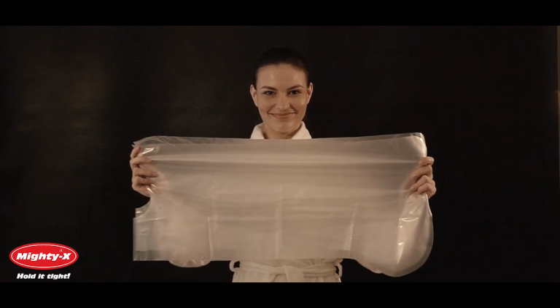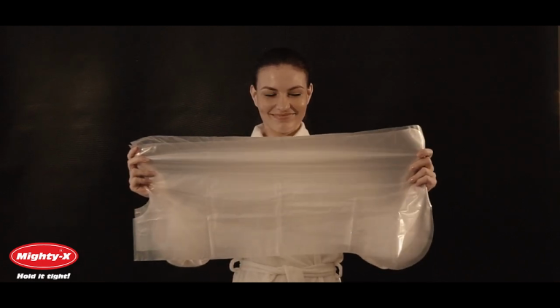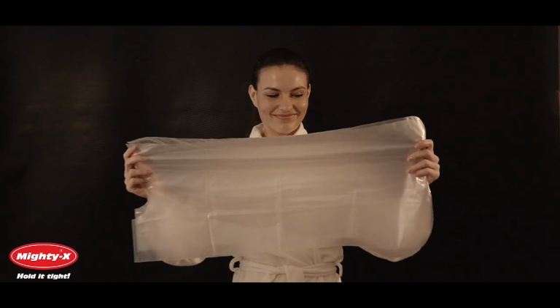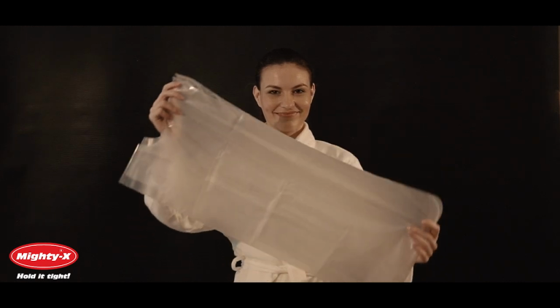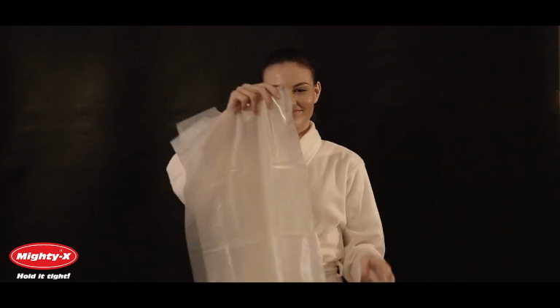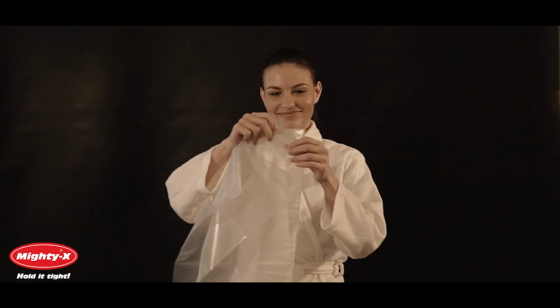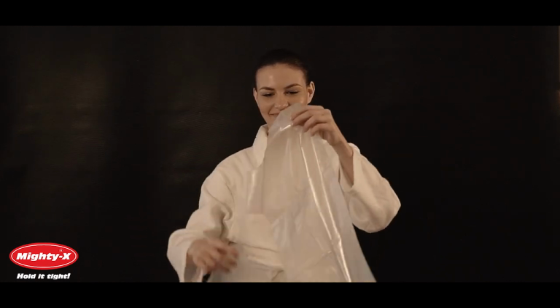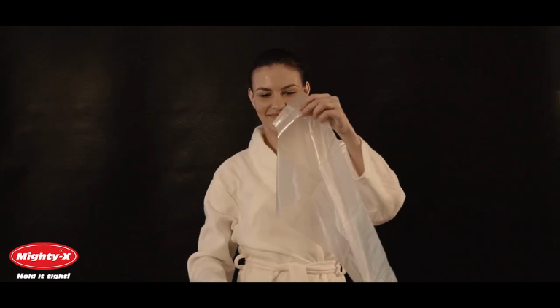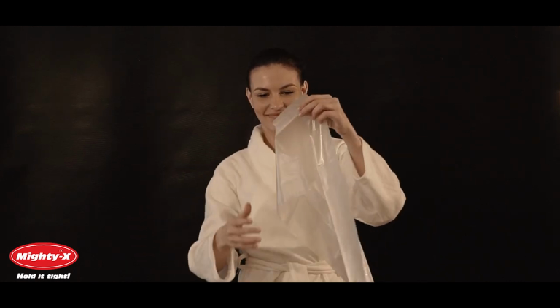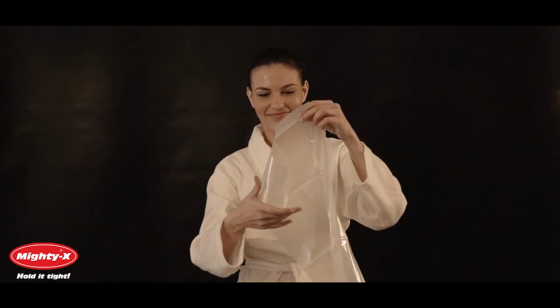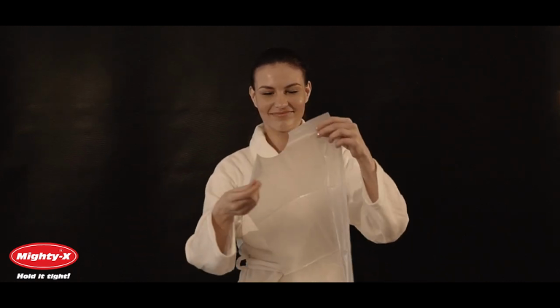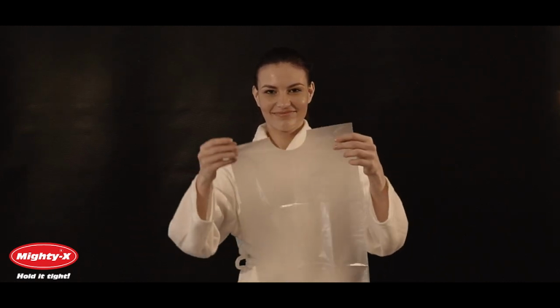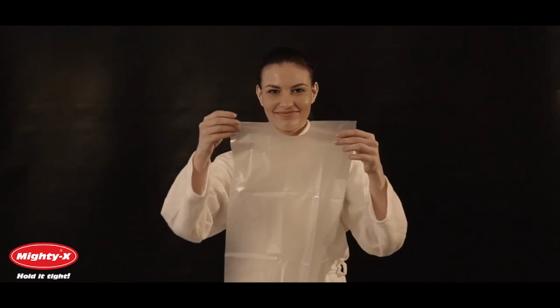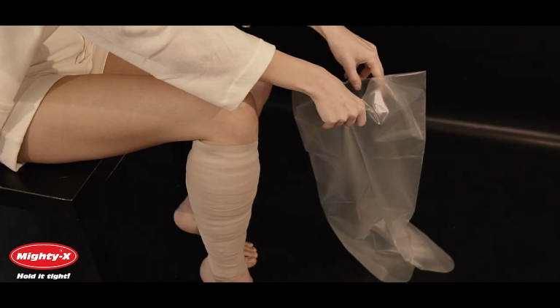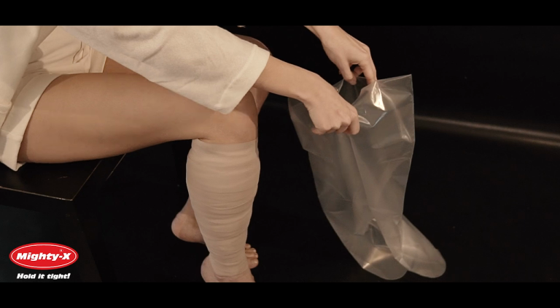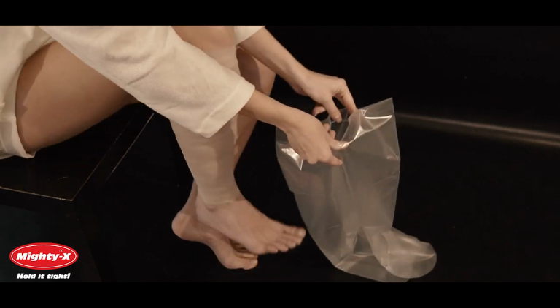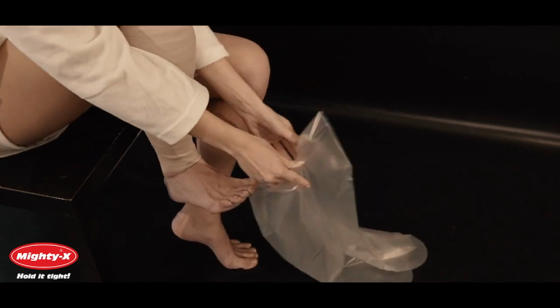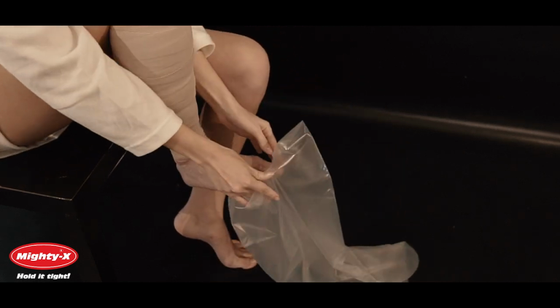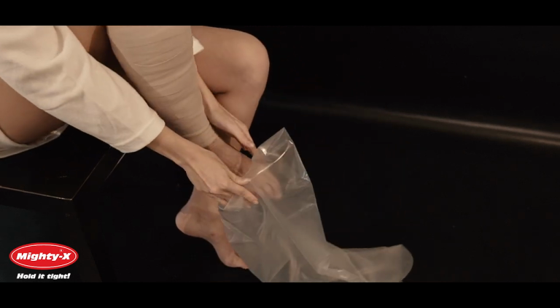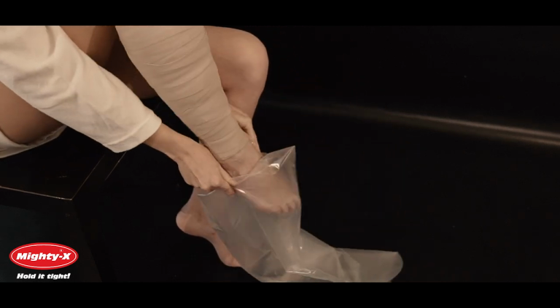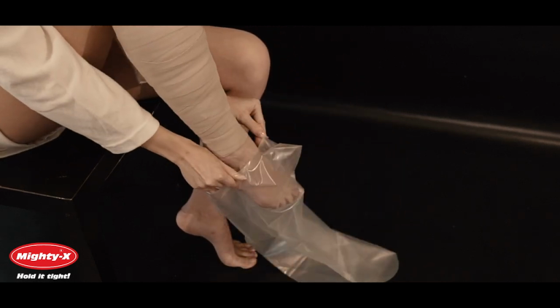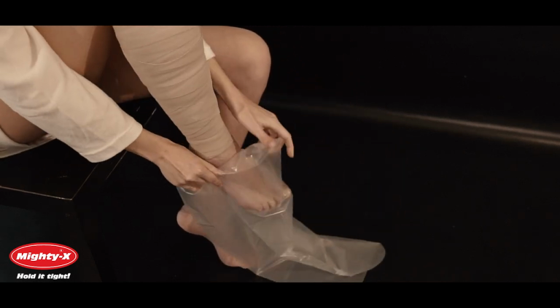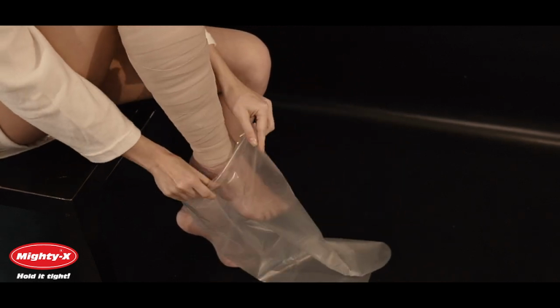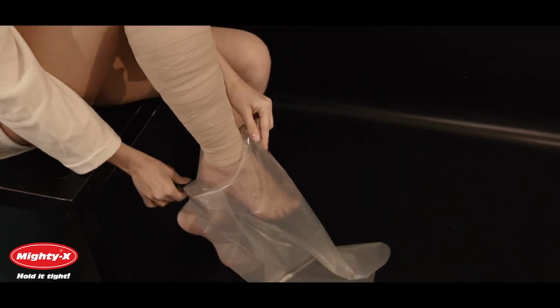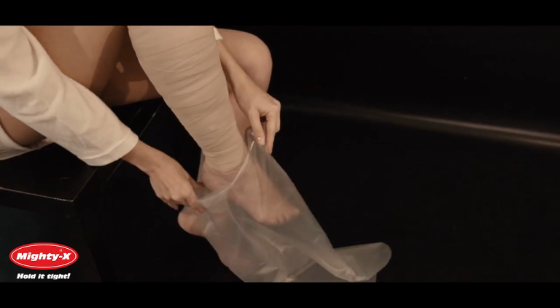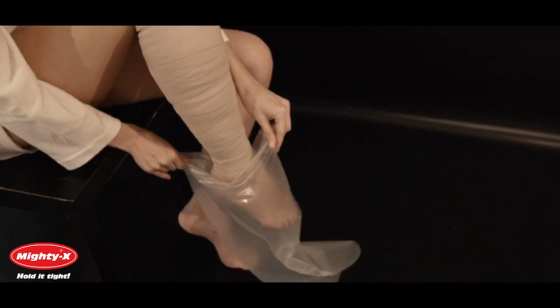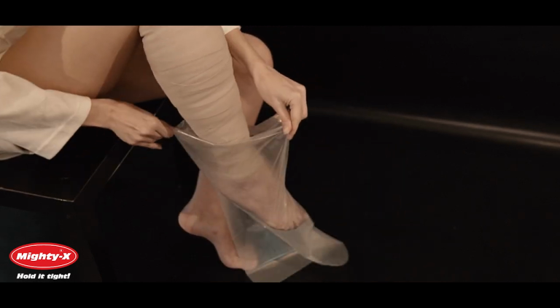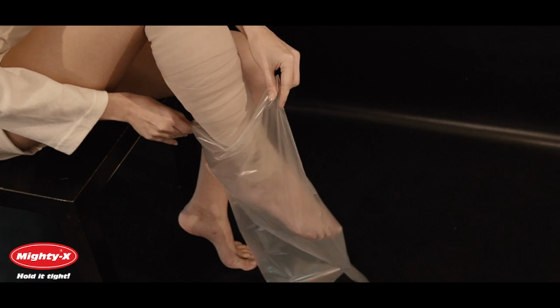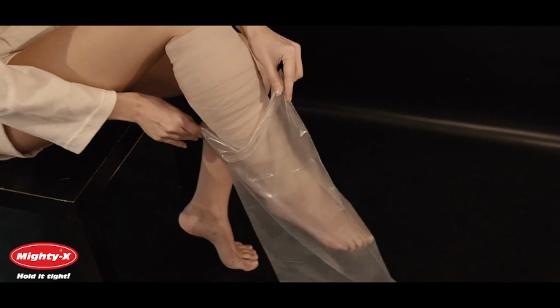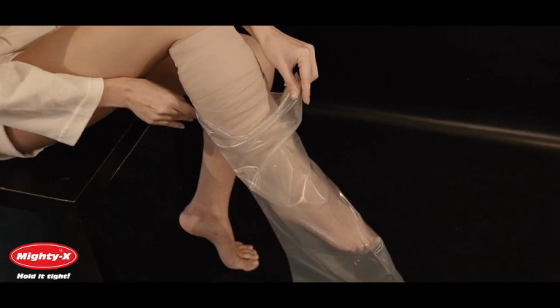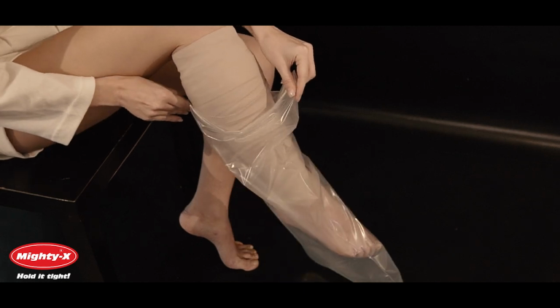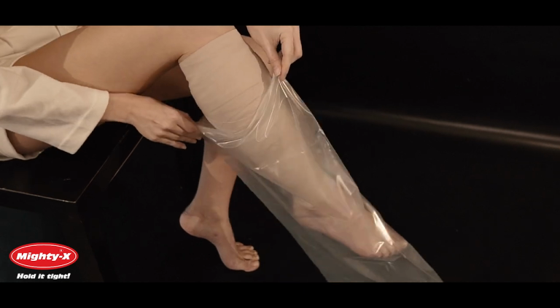Mighty X Cast Covers are designed to fit adult legs and are not suitable for children. Carefully pull the cover up by the corners as high as it will go up on your leg. Be sure to use uniform tension on its corners when putting it on.